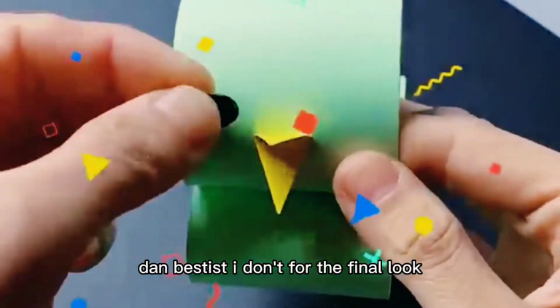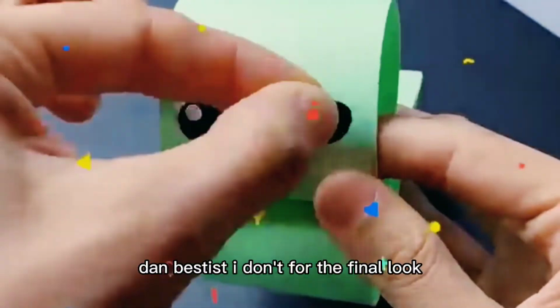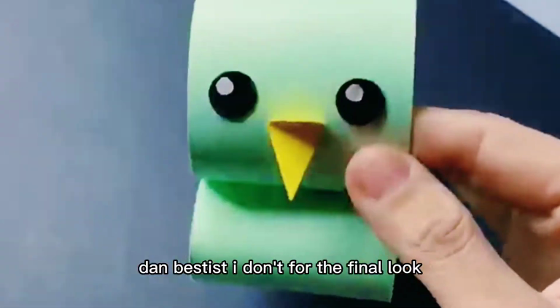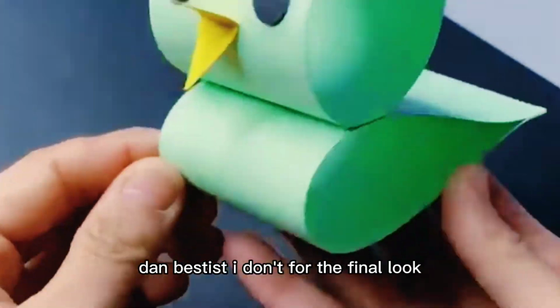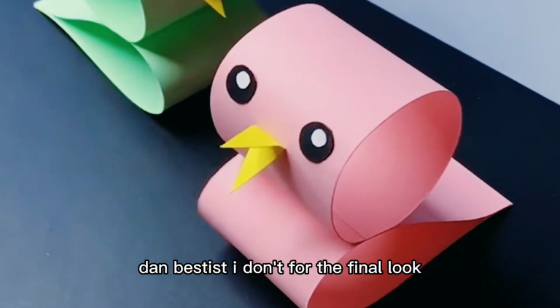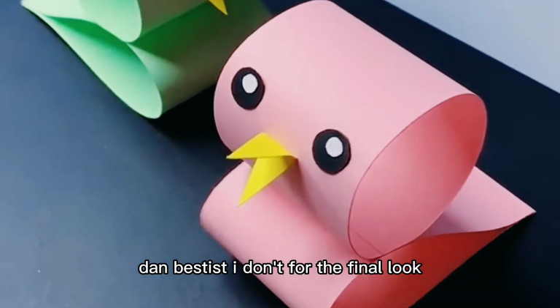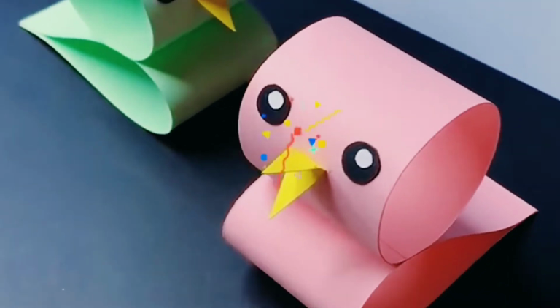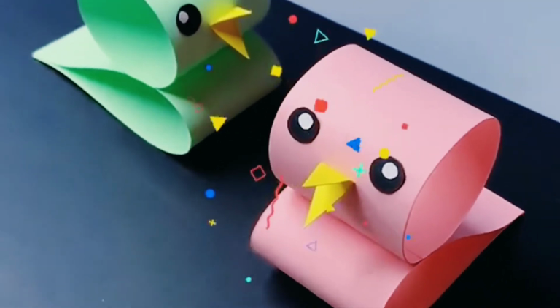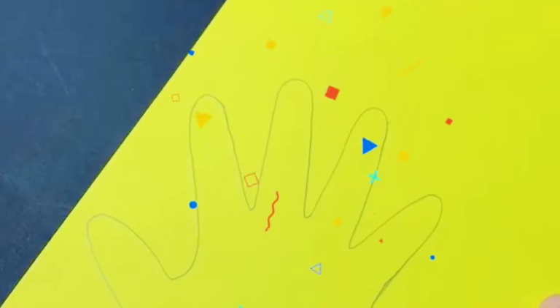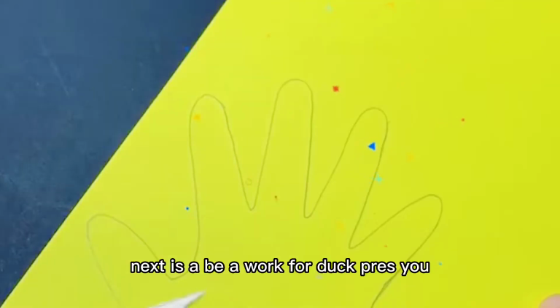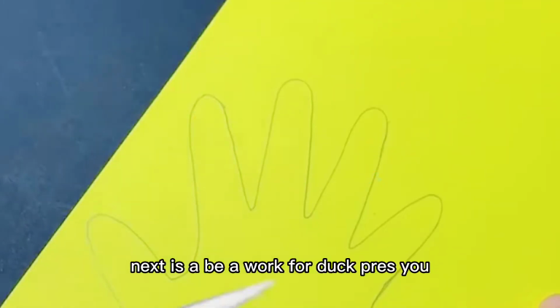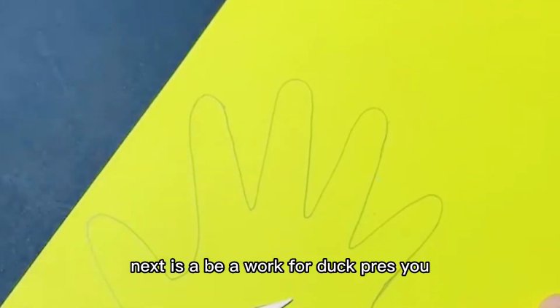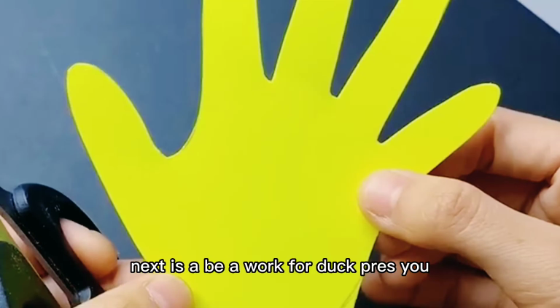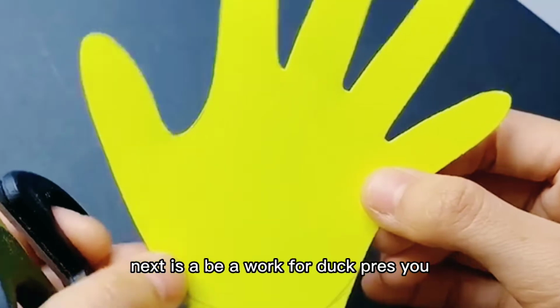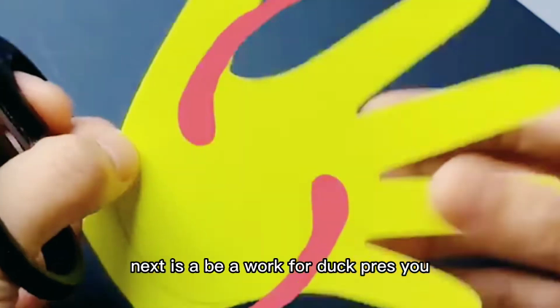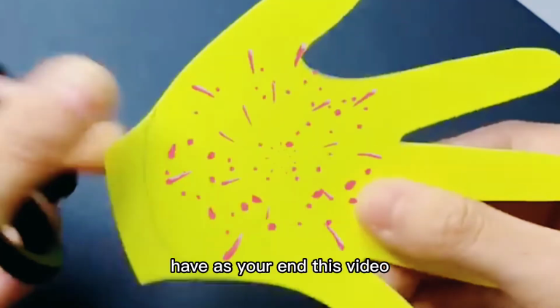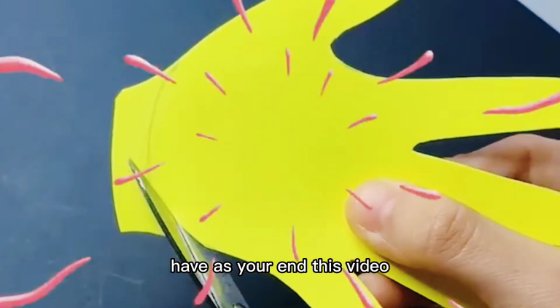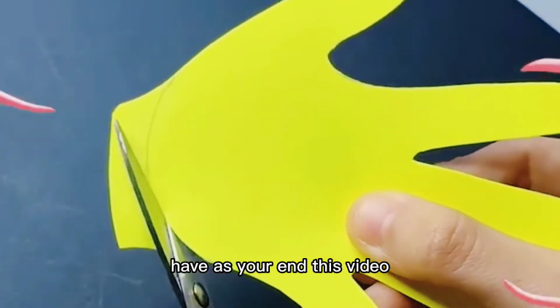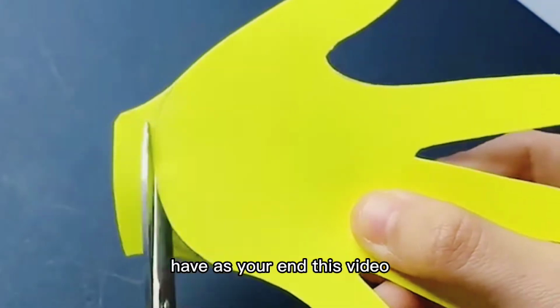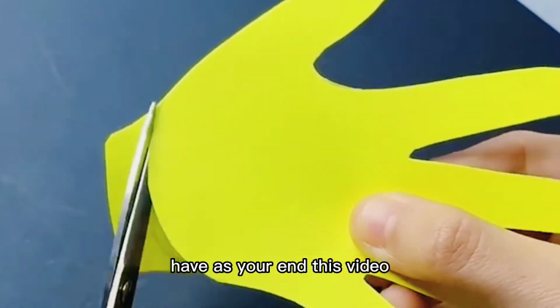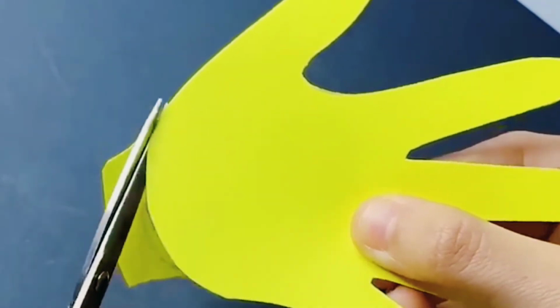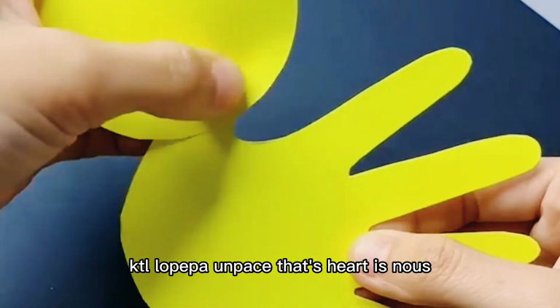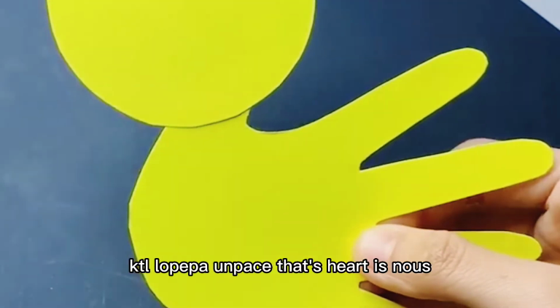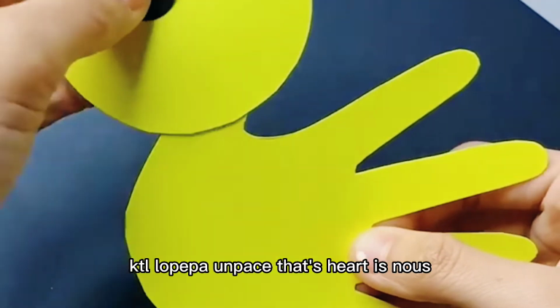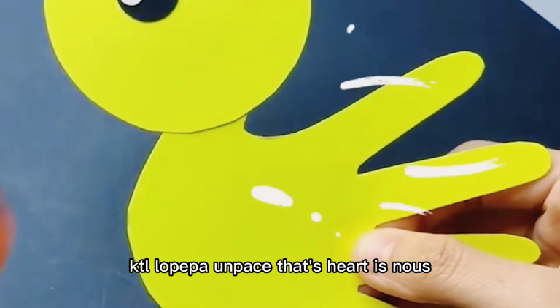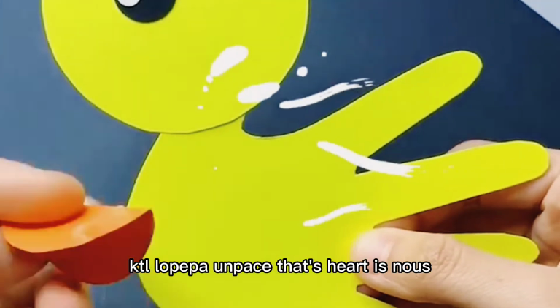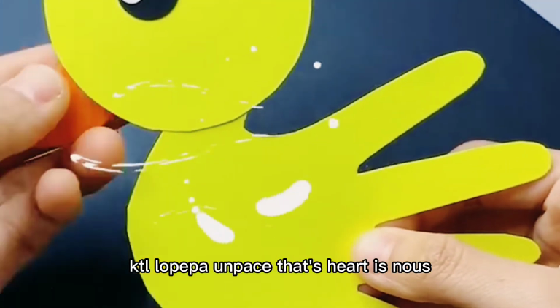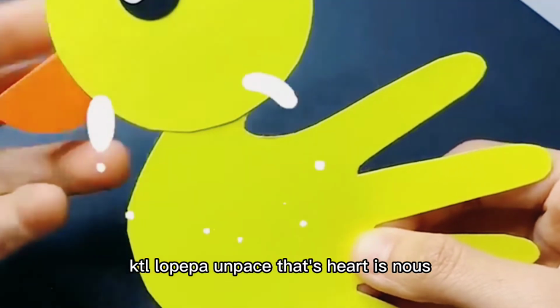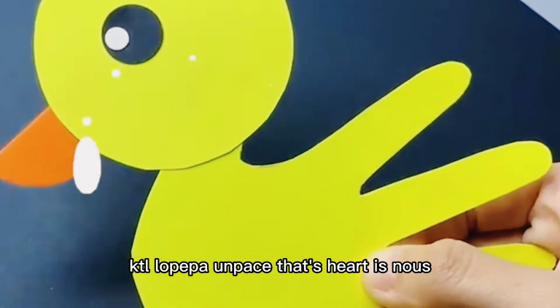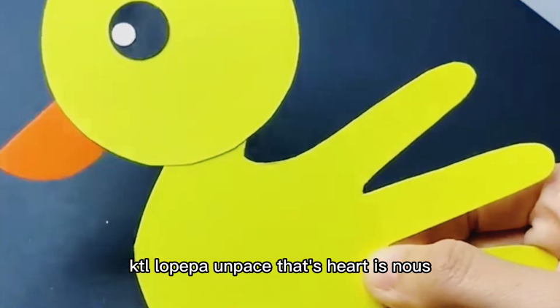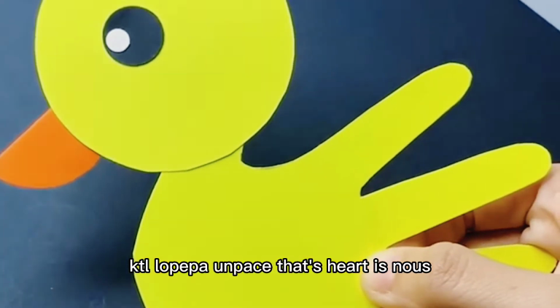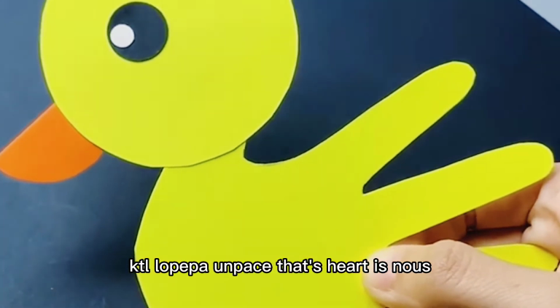Next is a beautiful duck. Press your hand as shown in this video. Cut the yellow paper and paste its head, eyes, nose and legs. See how fantastic it is.